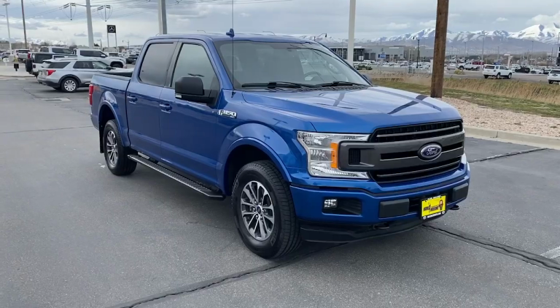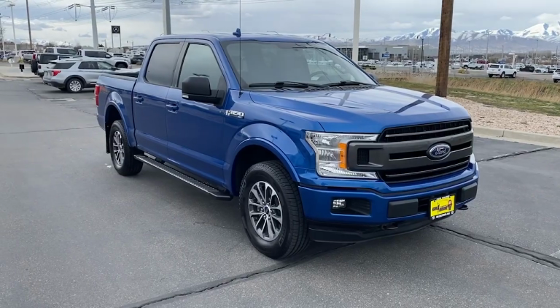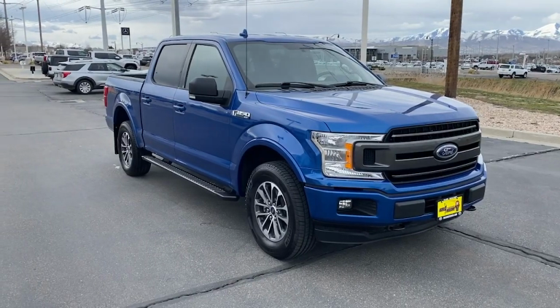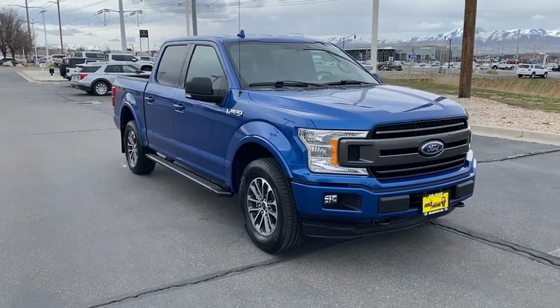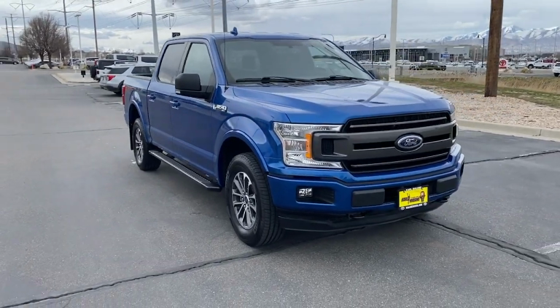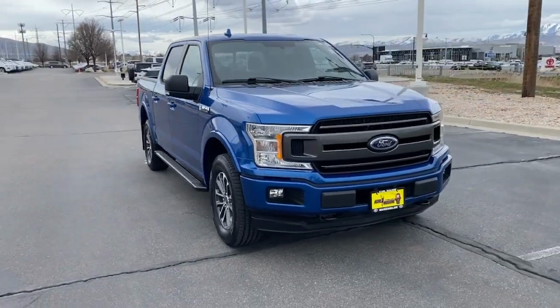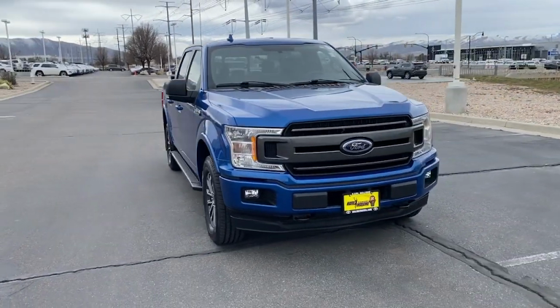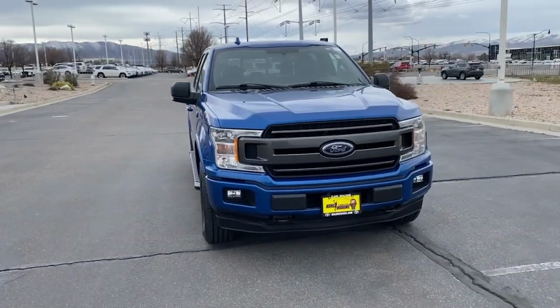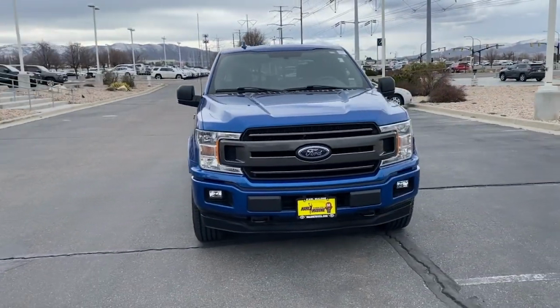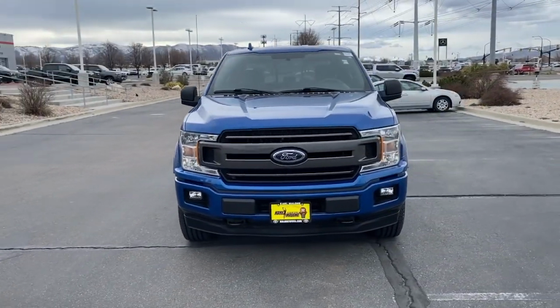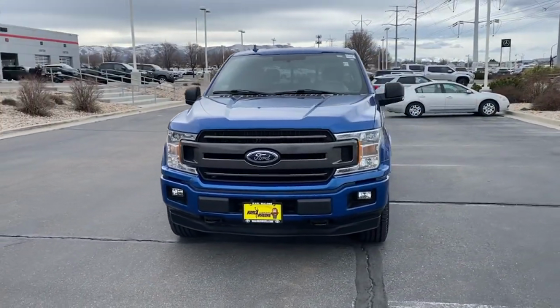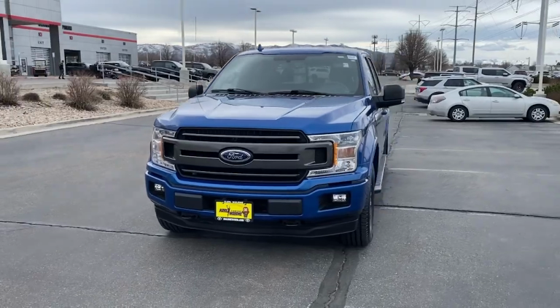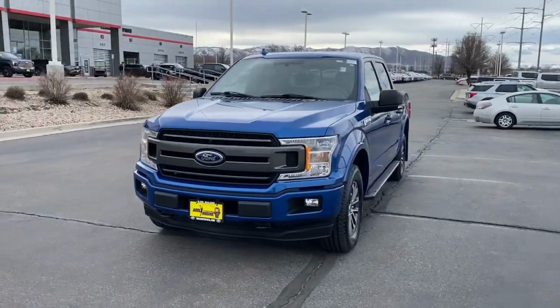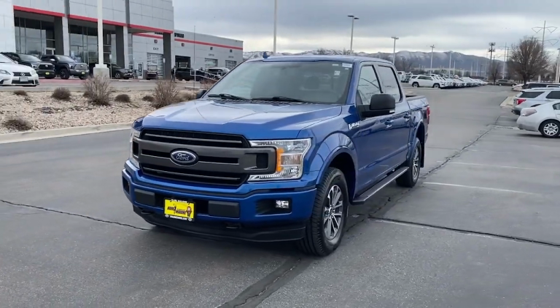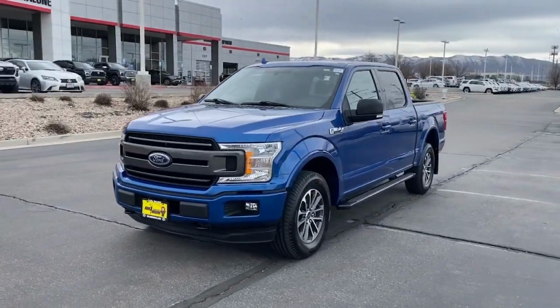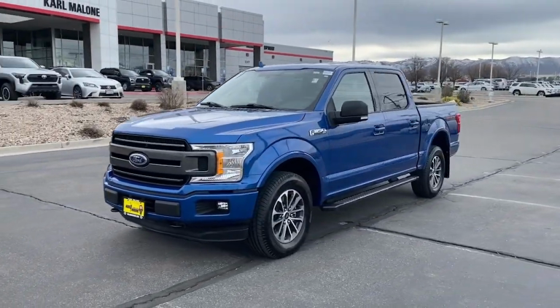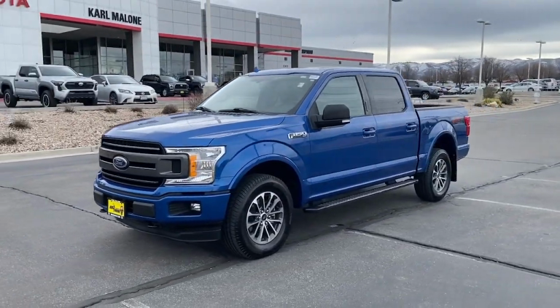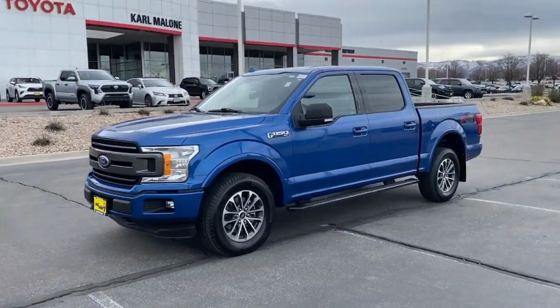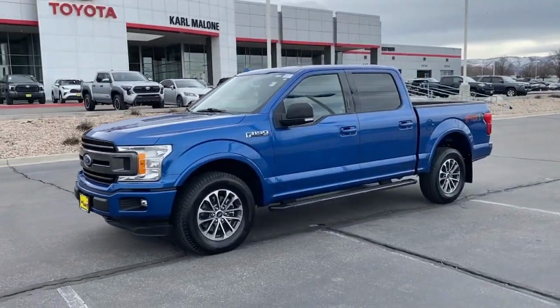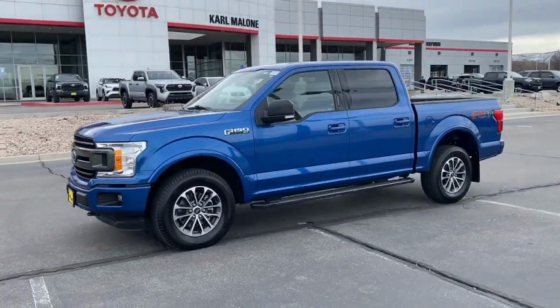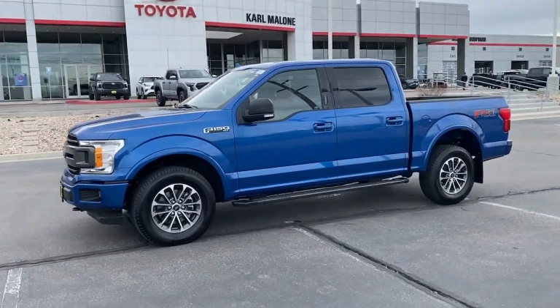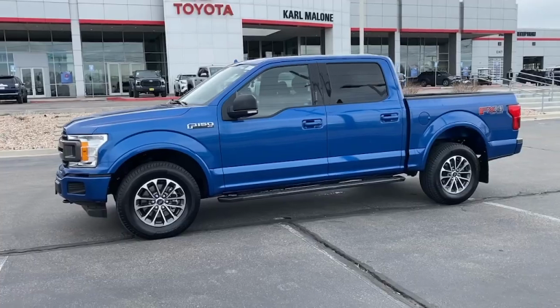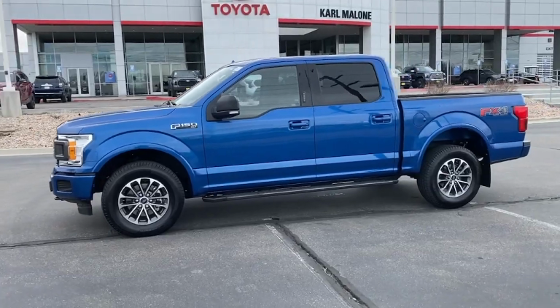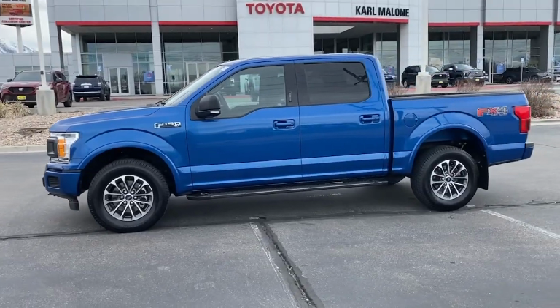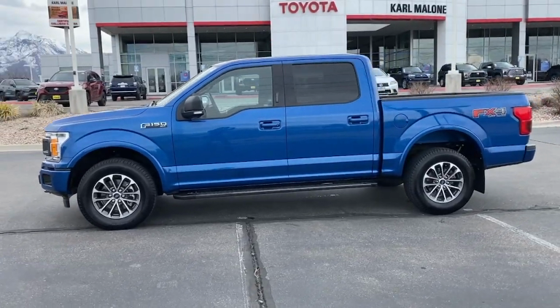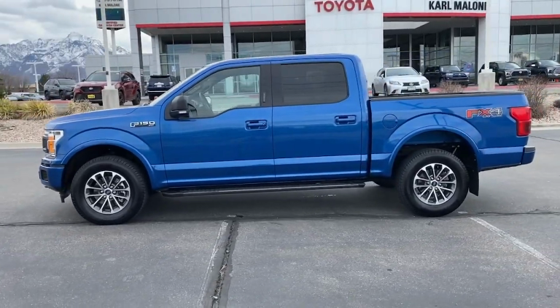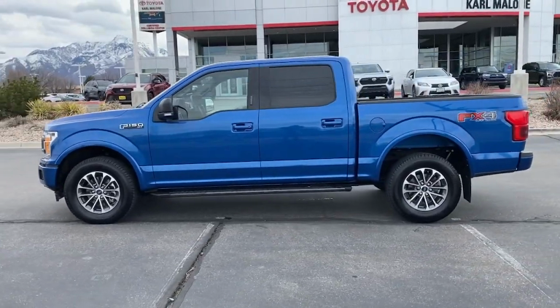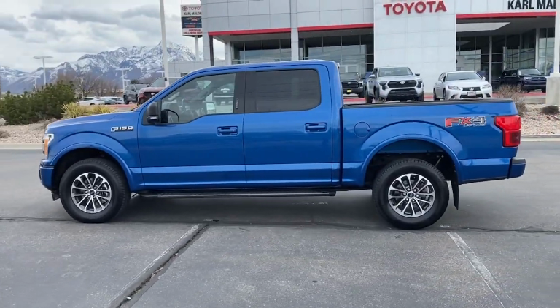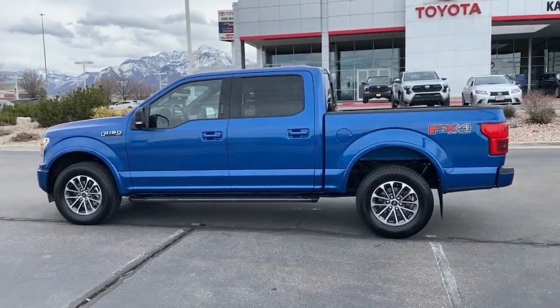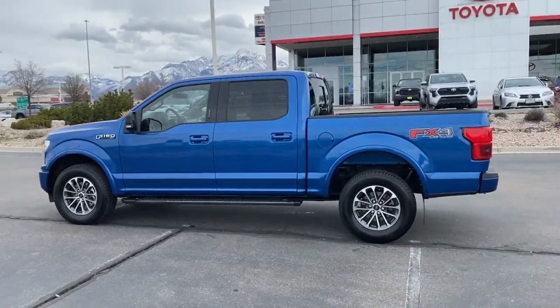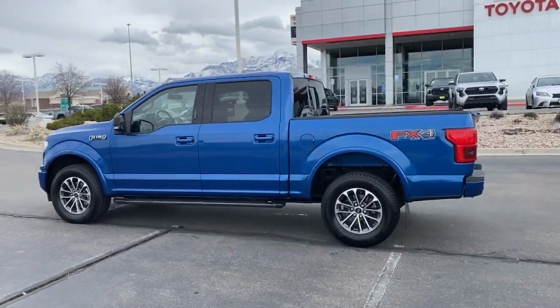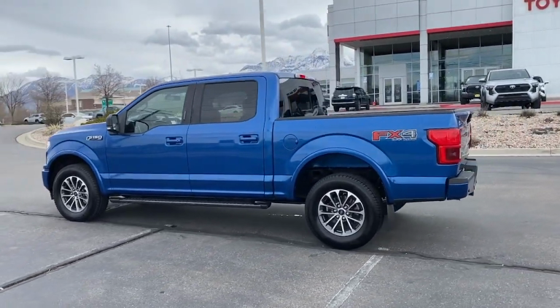You're gonna love the 2018 Ford F-150. This vehicle is an outstanding buy with fewer than 40,000 miles on the odometer. This rugged F-150 is ready for work, off-roading, or a little R&R.